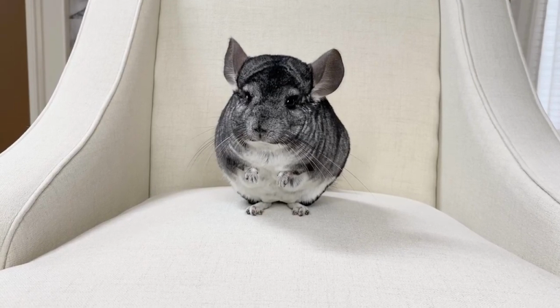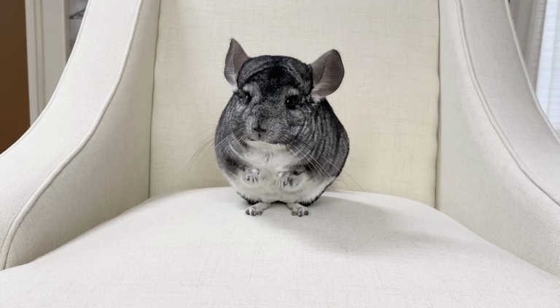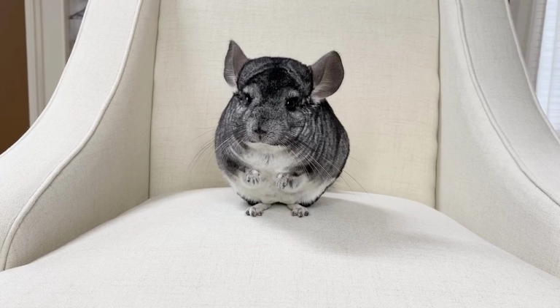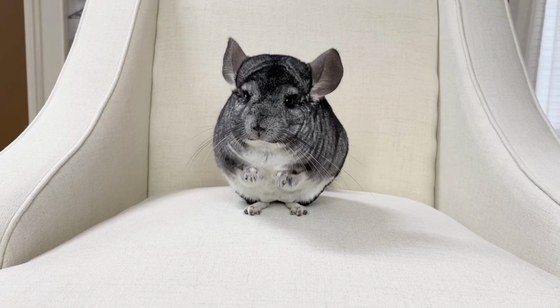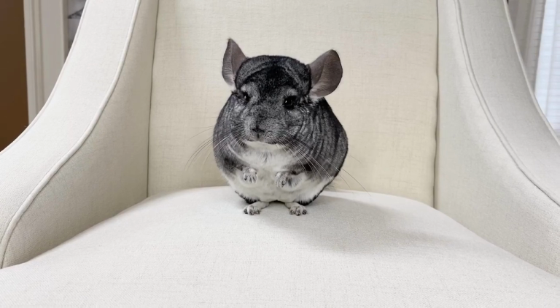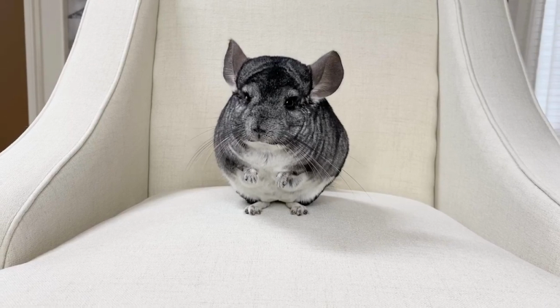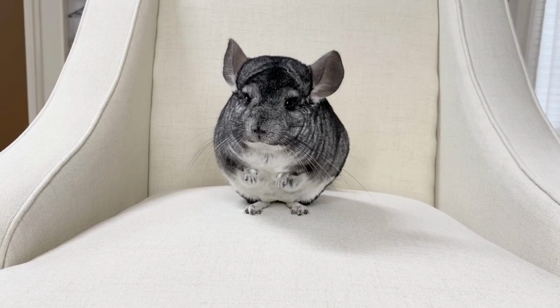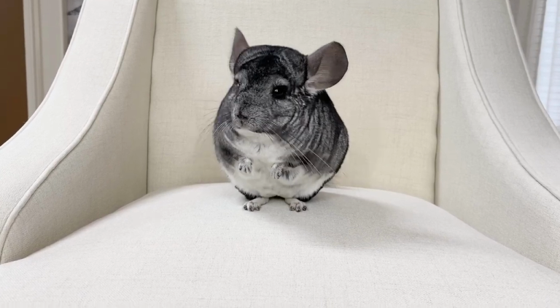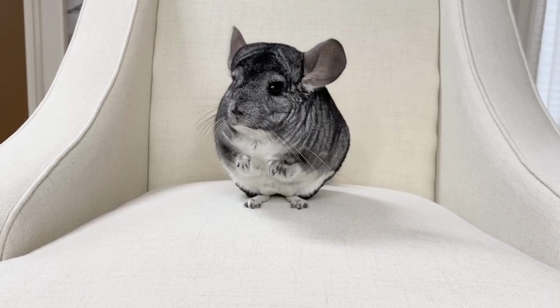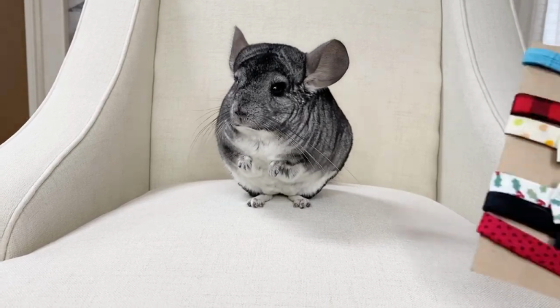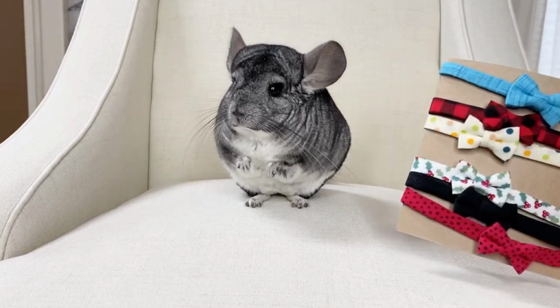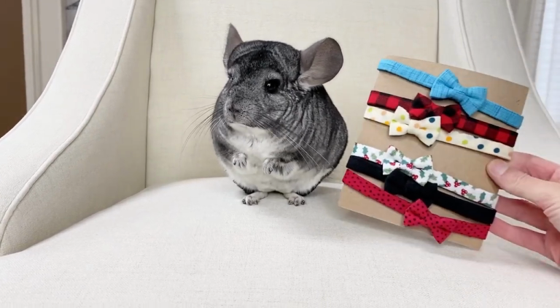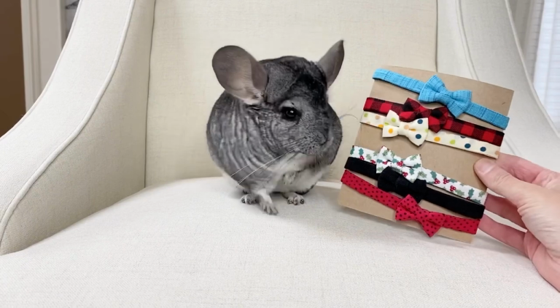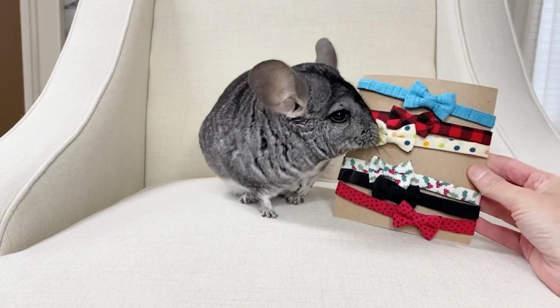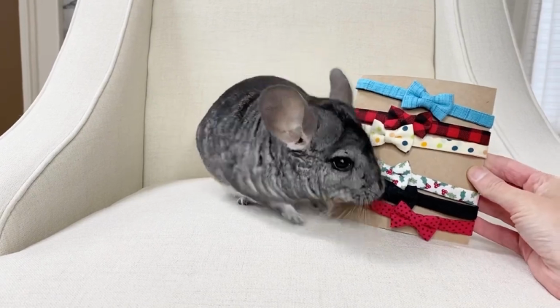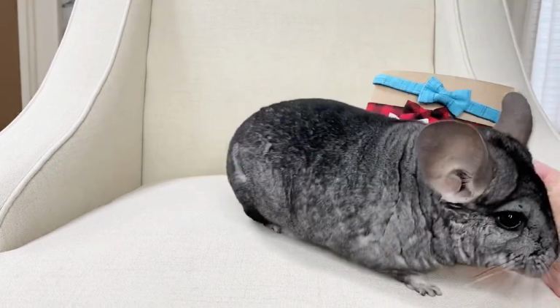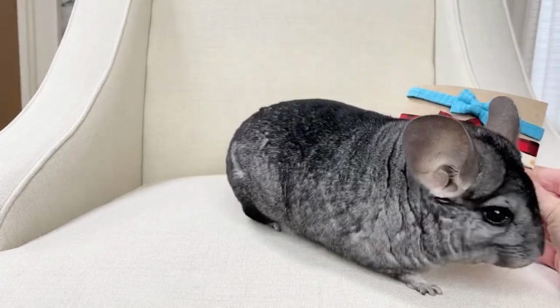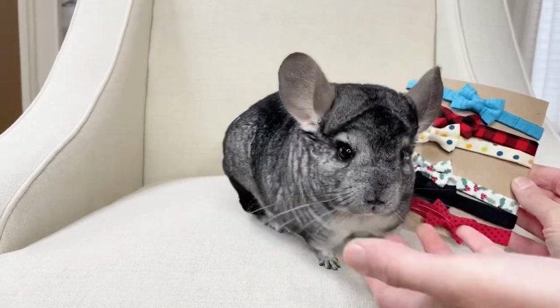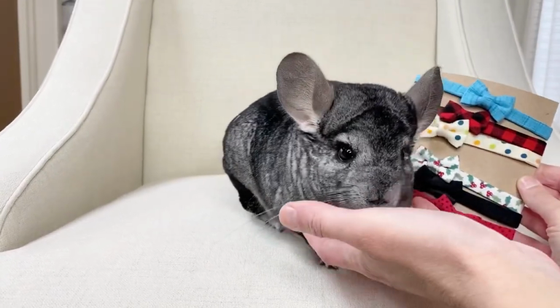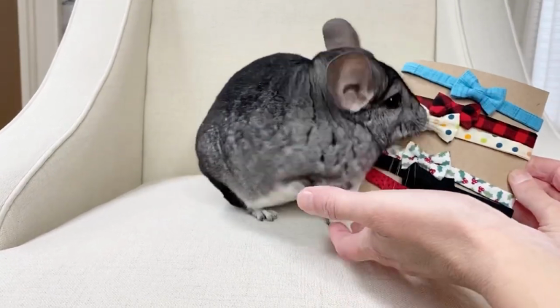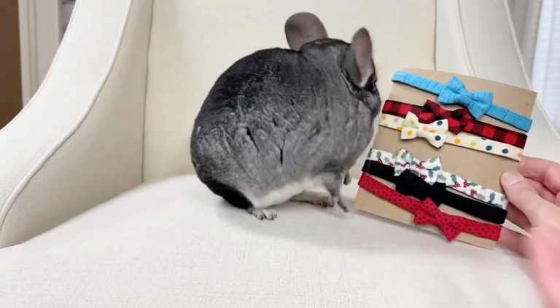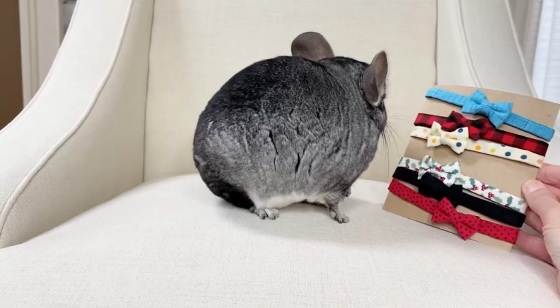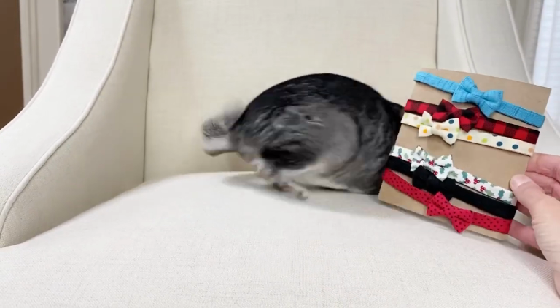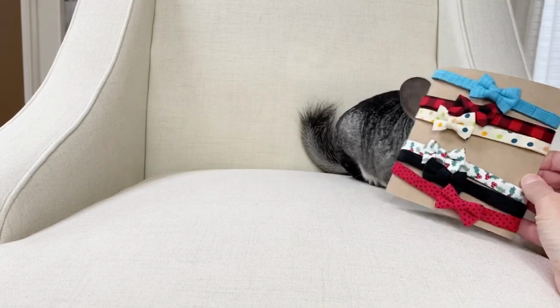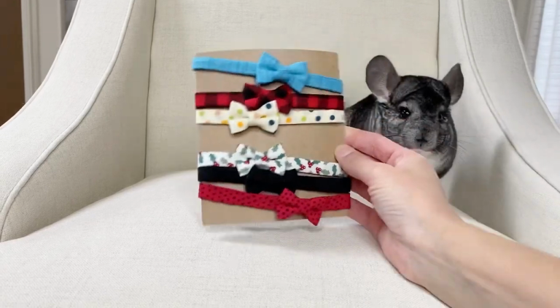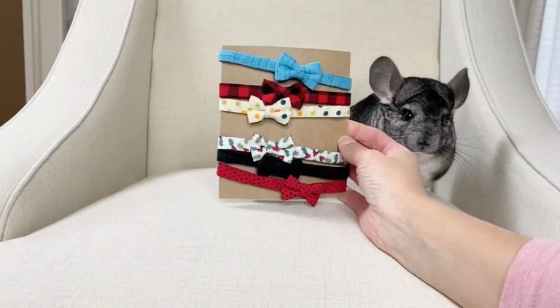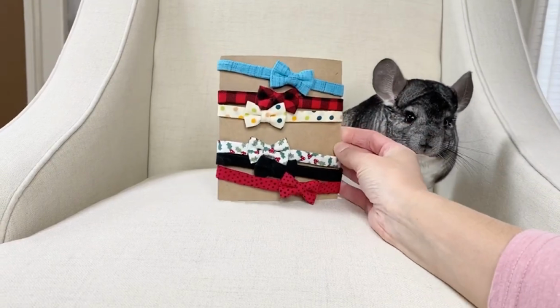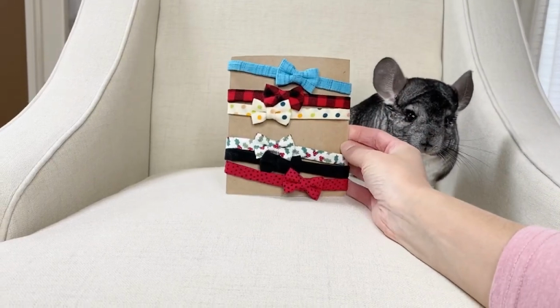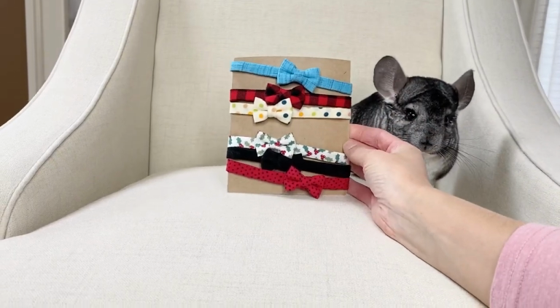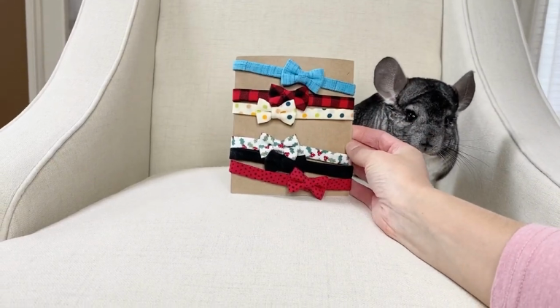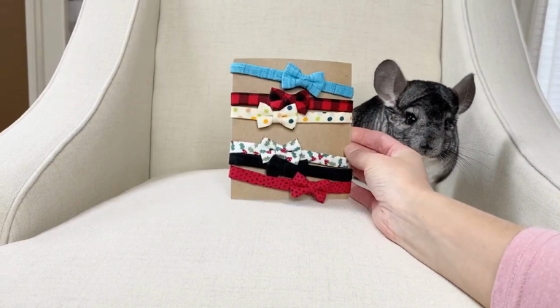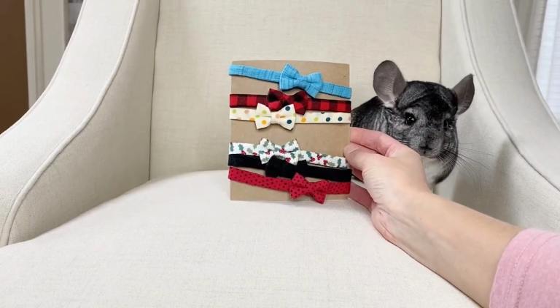So like I talked about in Phil's last video, his bowties are Katie Lou so he has a good number of them. So here are some of them. He has some holiday ones here.